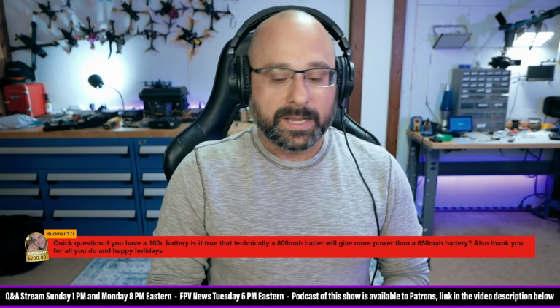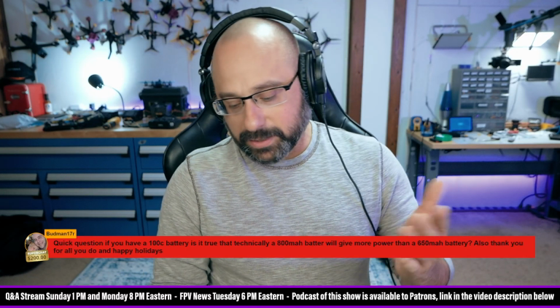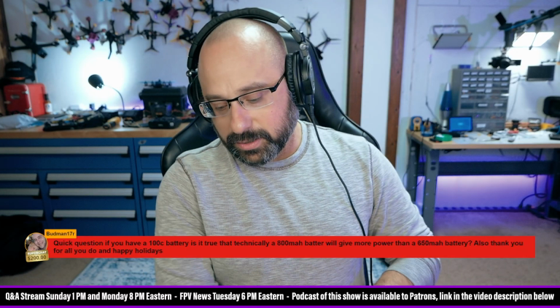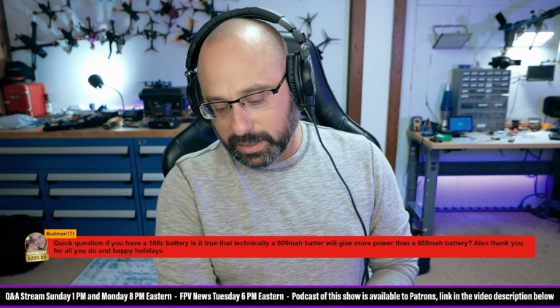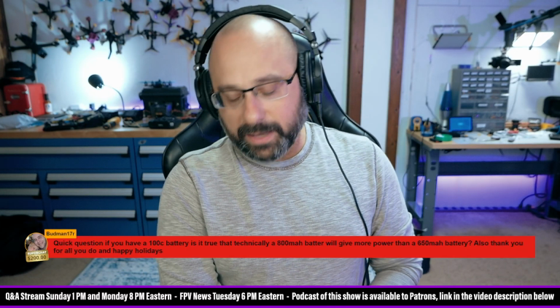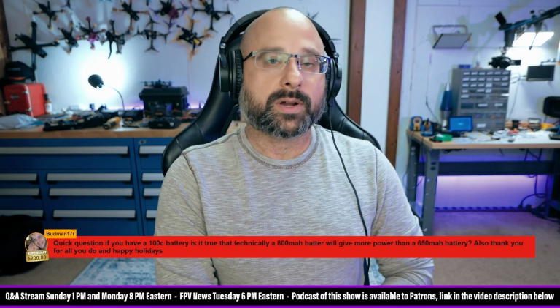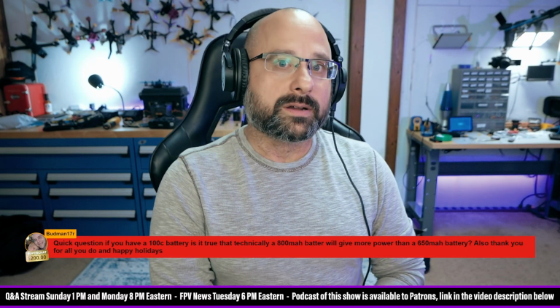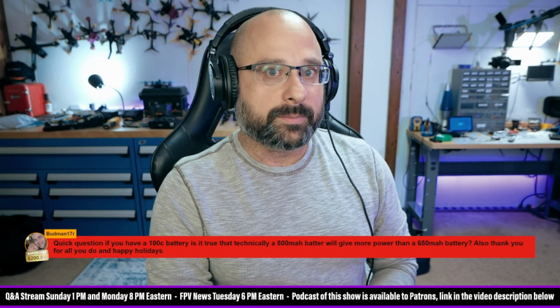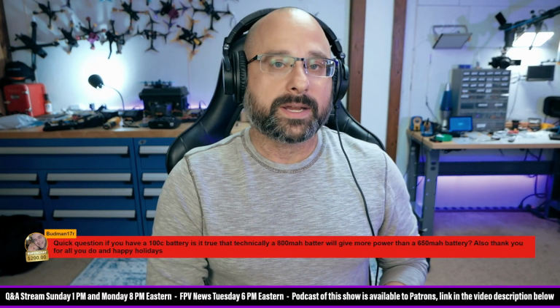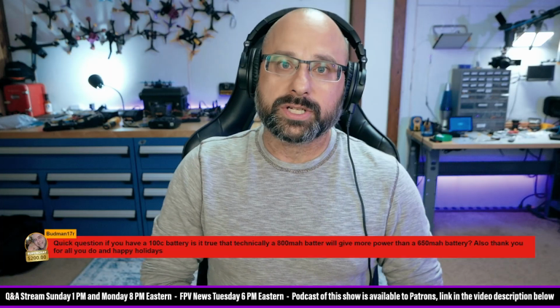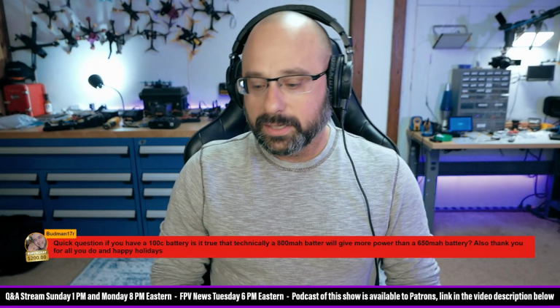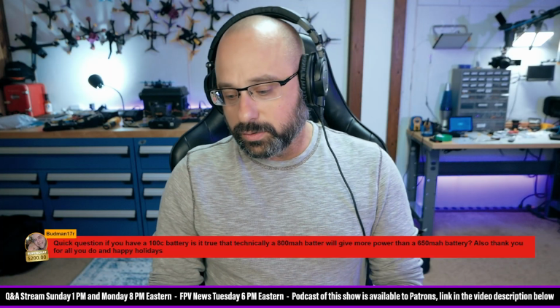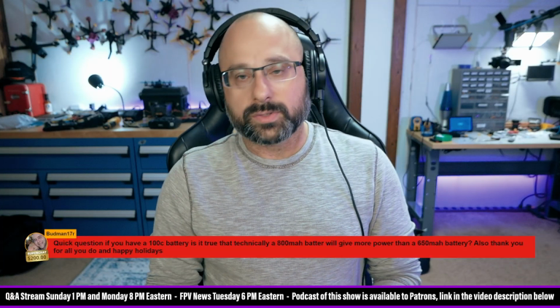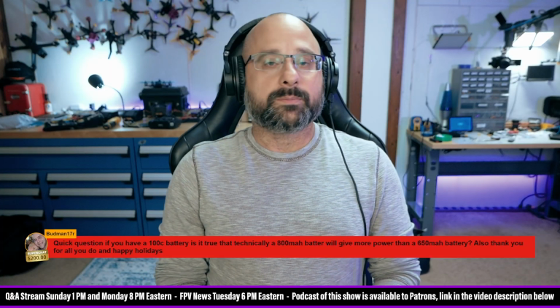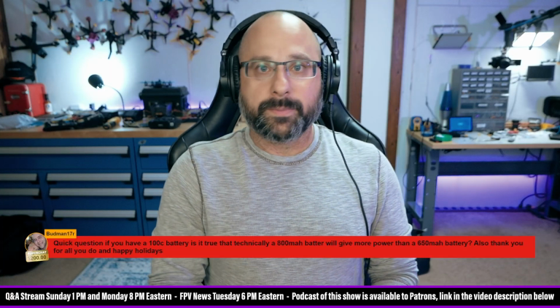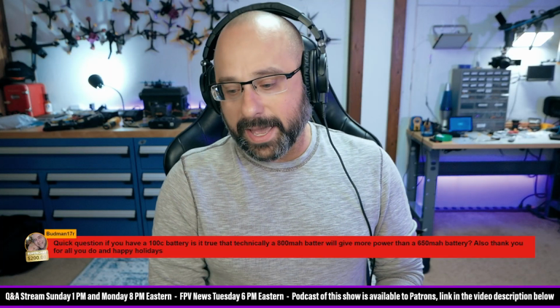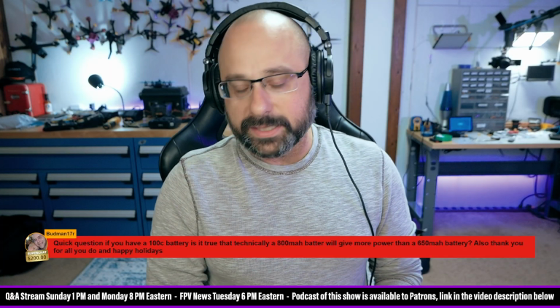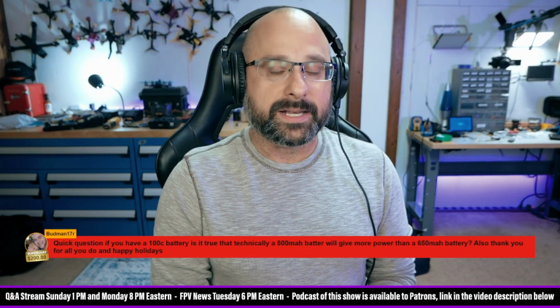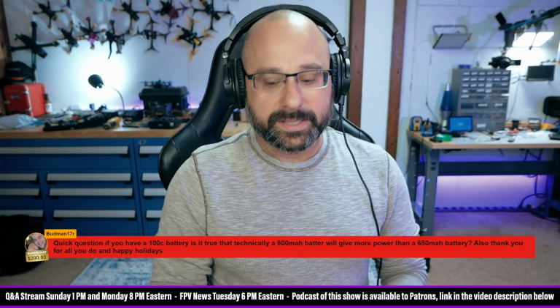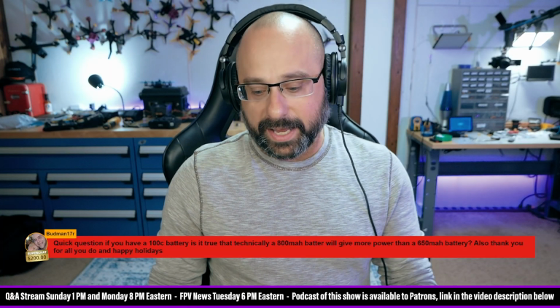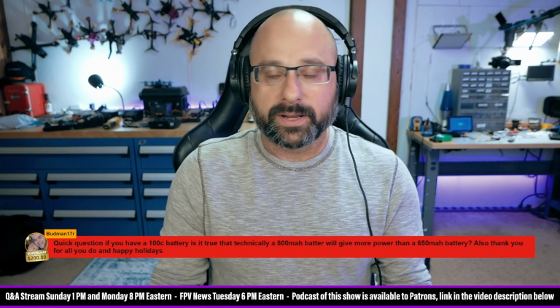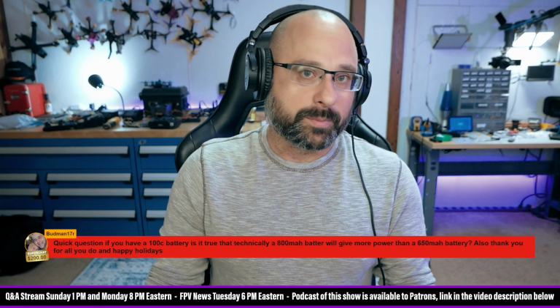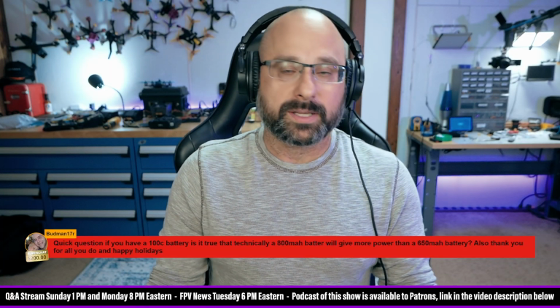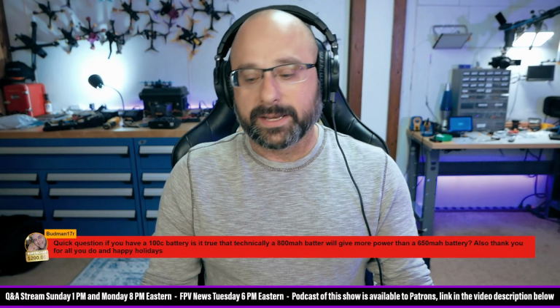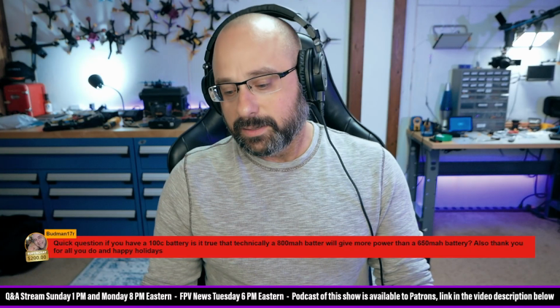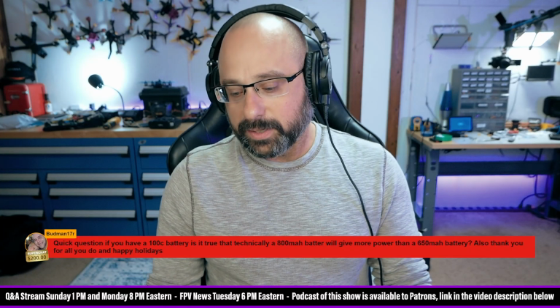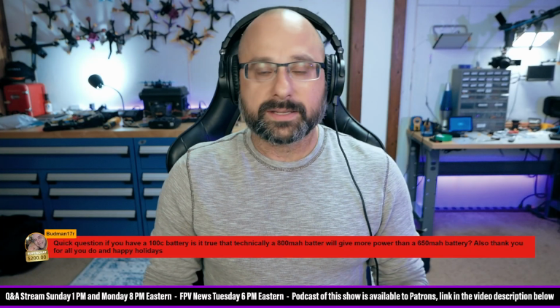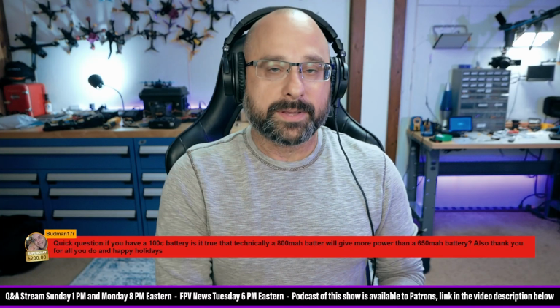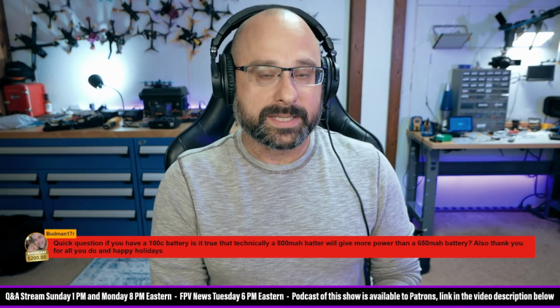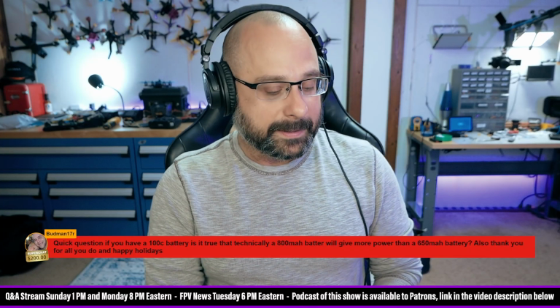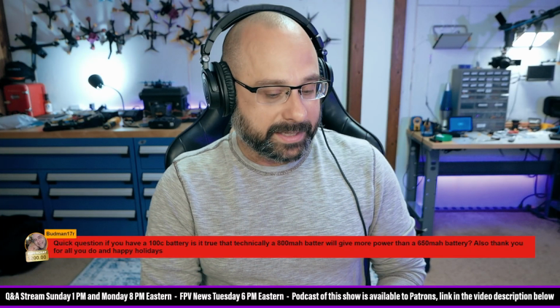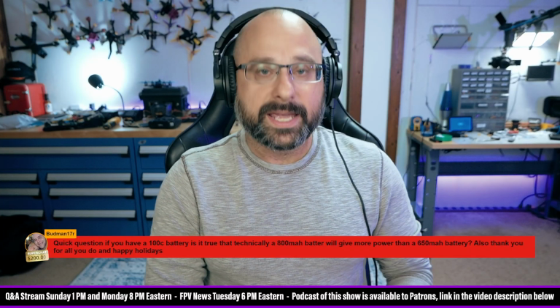But I talked to Matthew Barnard from Upgrade Energy, who knows as much about batteries and cells as really anyone I've ever personally met. Probably he's at the top of that list.